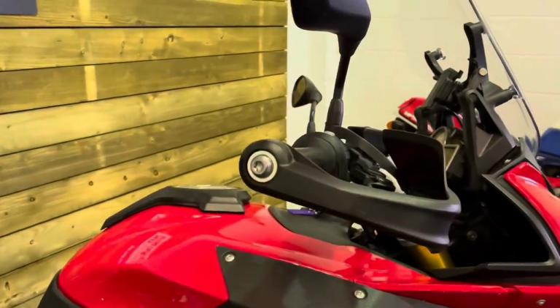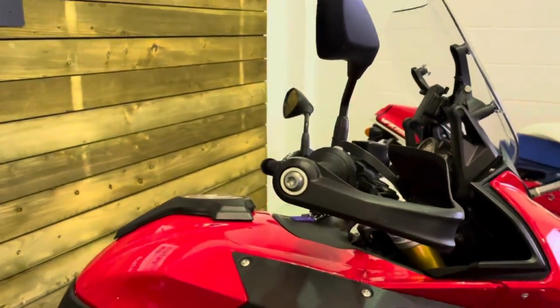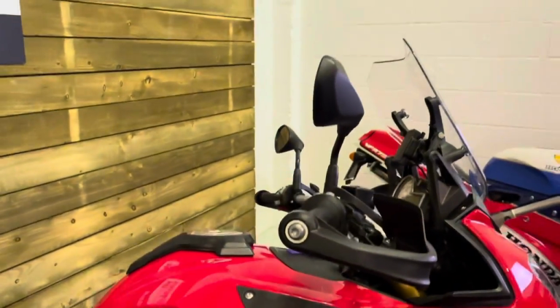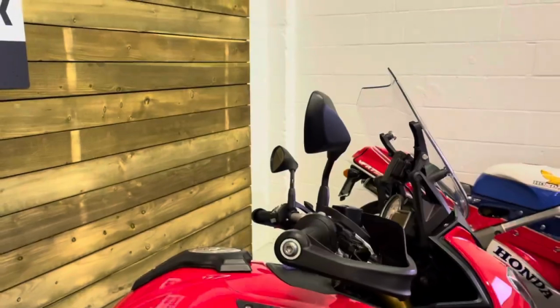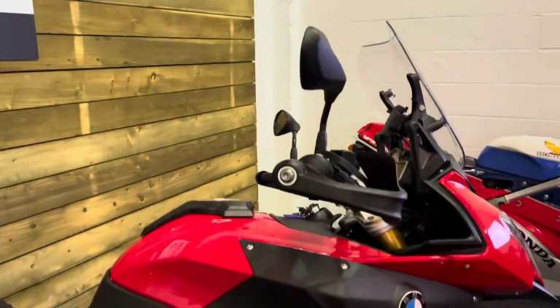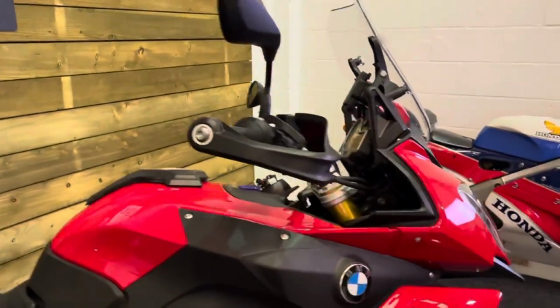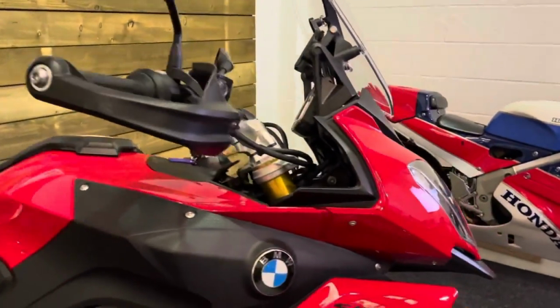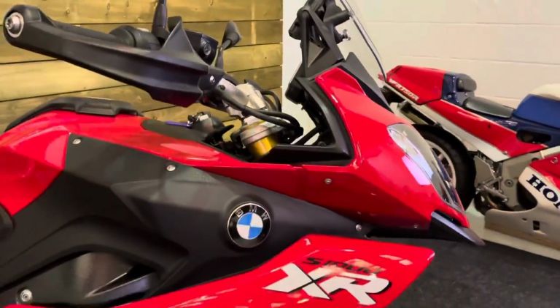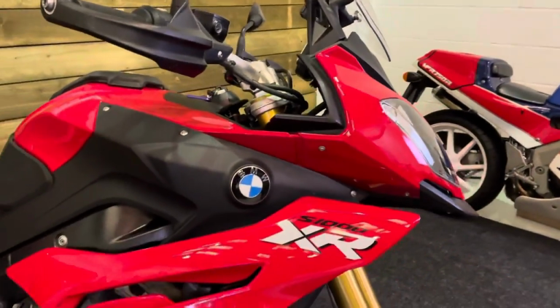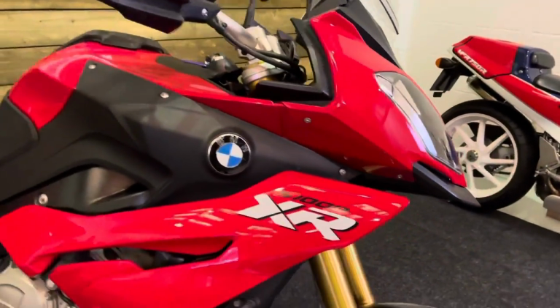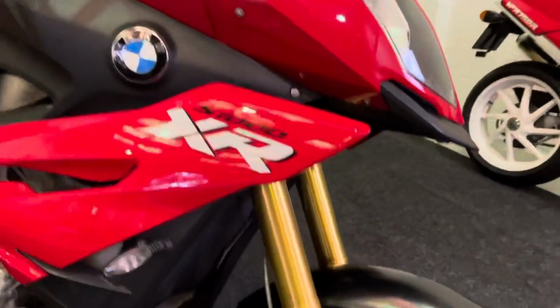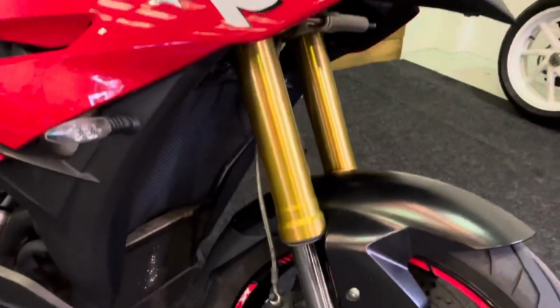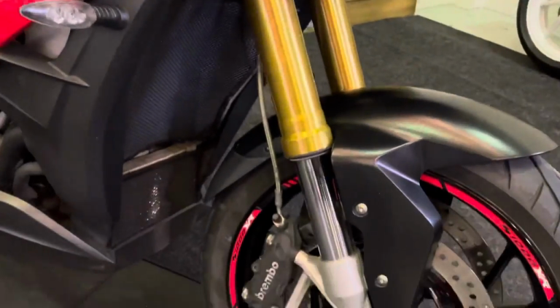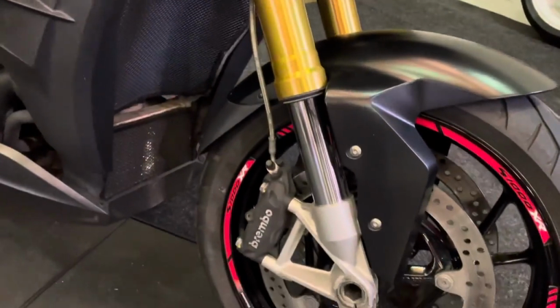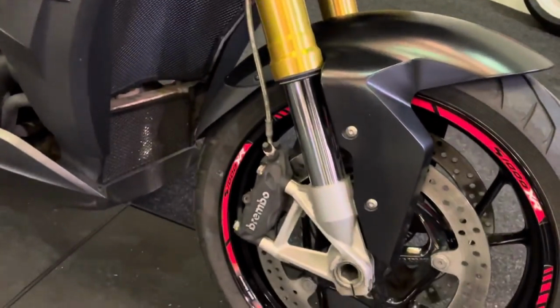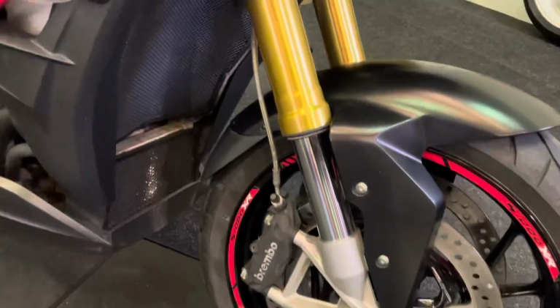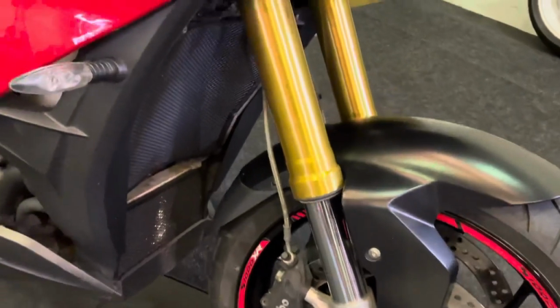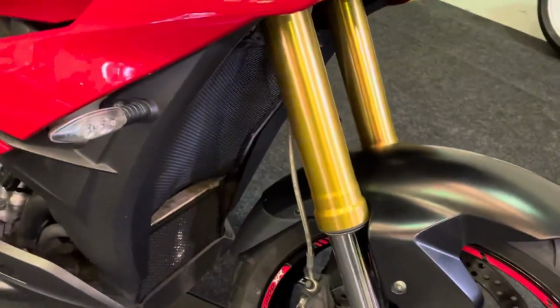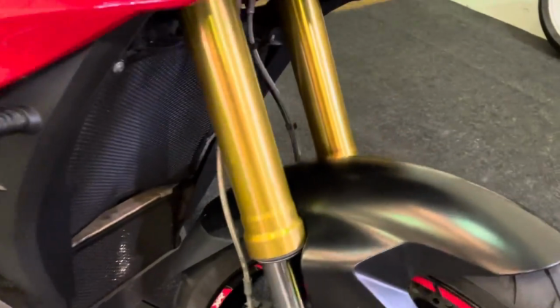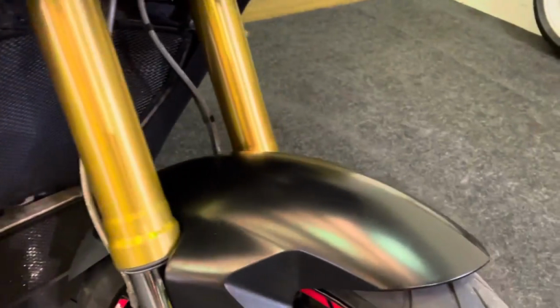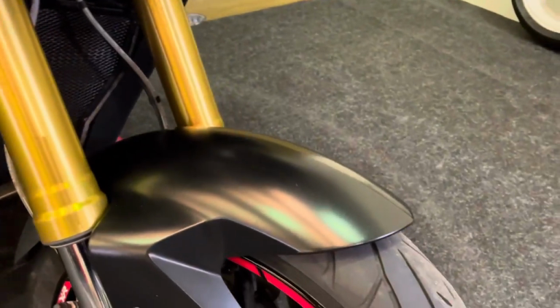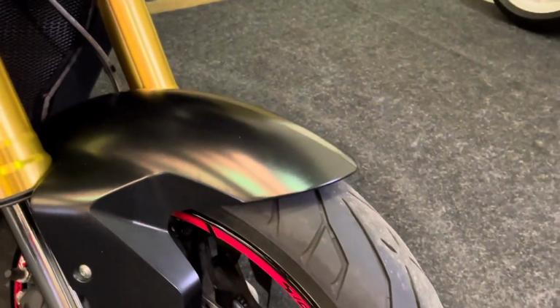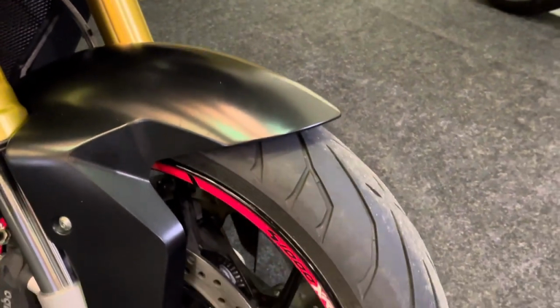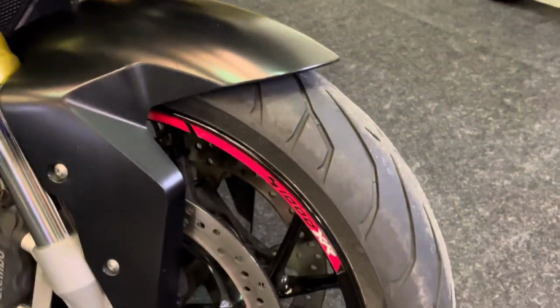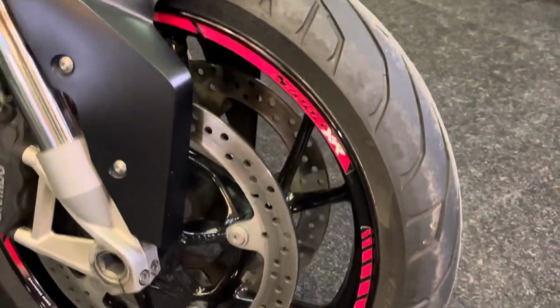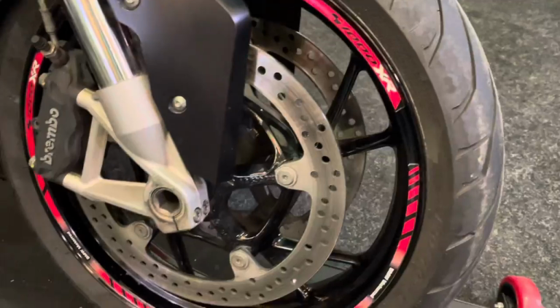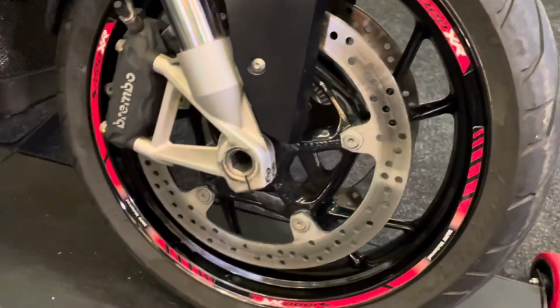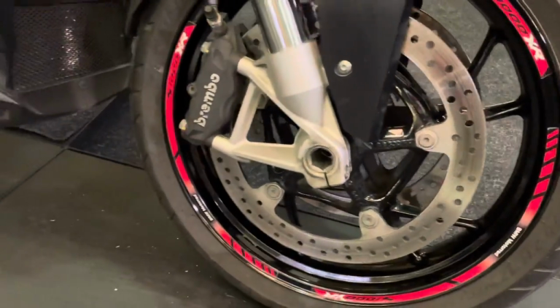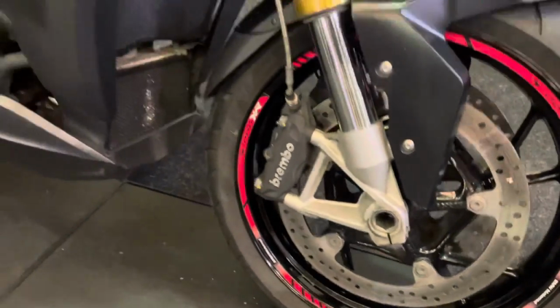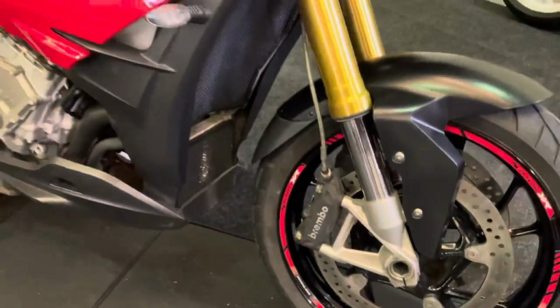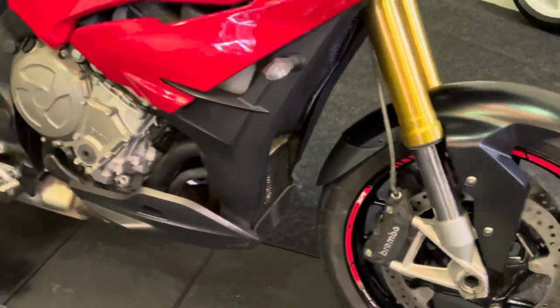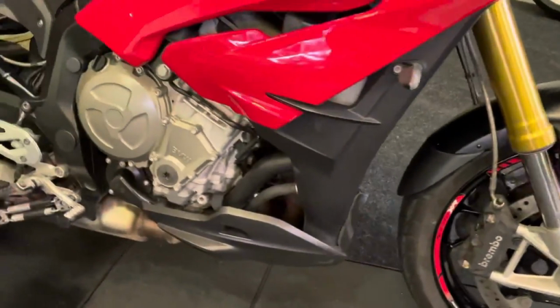It's got the hand guards and the mirrors — they are undamaged, no scuffs or scratches on those. The front forks are in absolutely superb condition; there's no corrosion on this bike at all, it's absolutely brilliant. The front tyre has loads of life left in it, and you've got the S1000 XR wheel tape there as well.